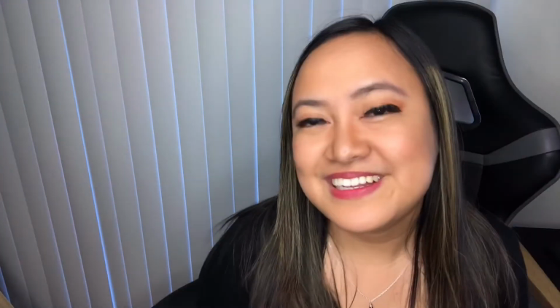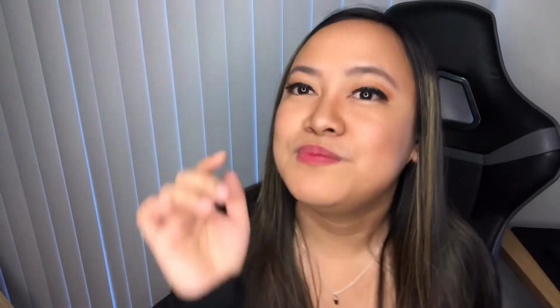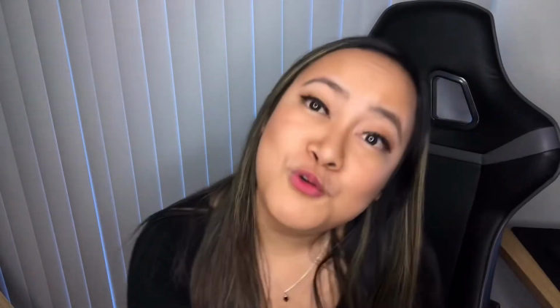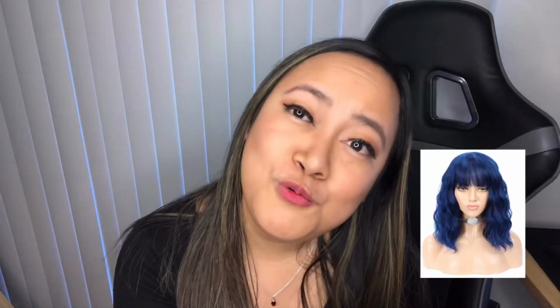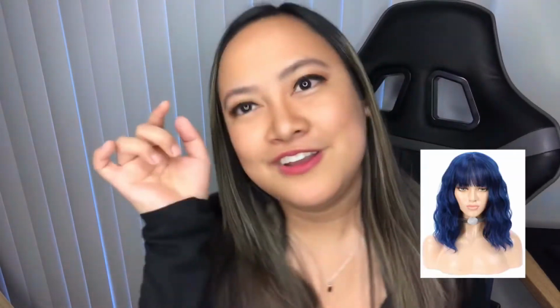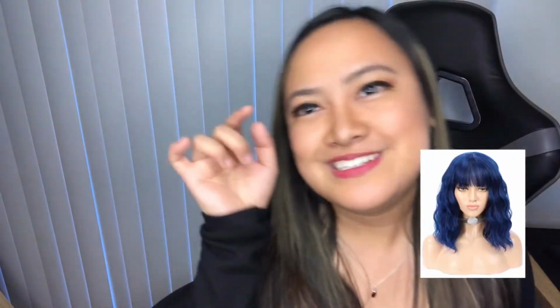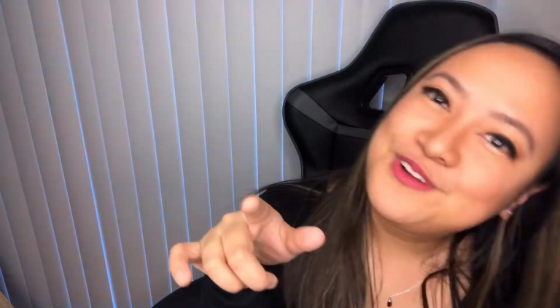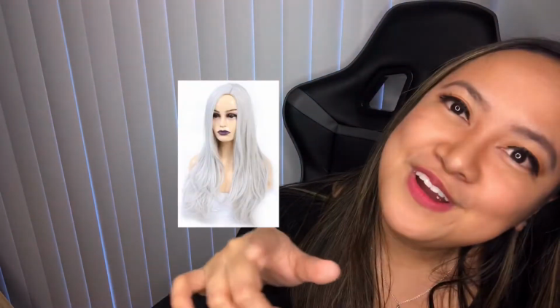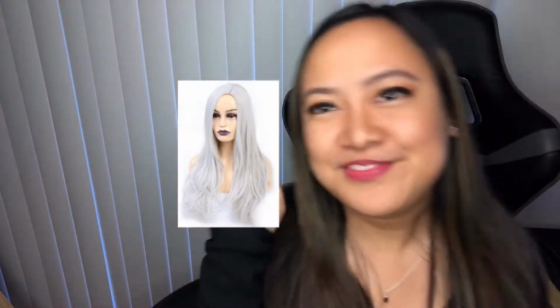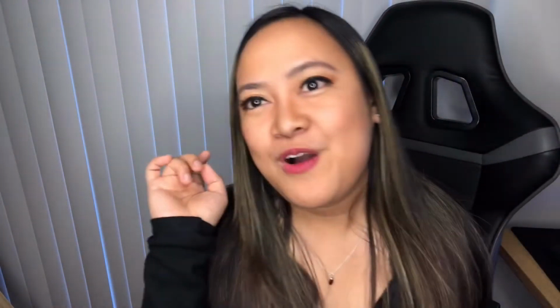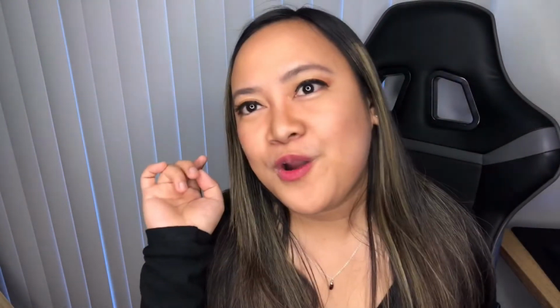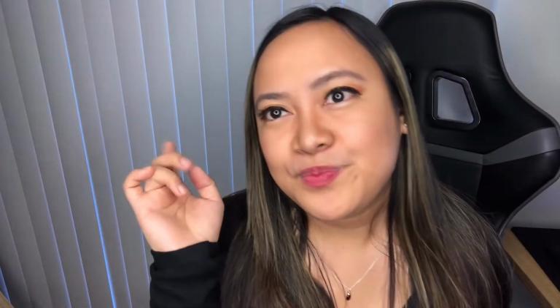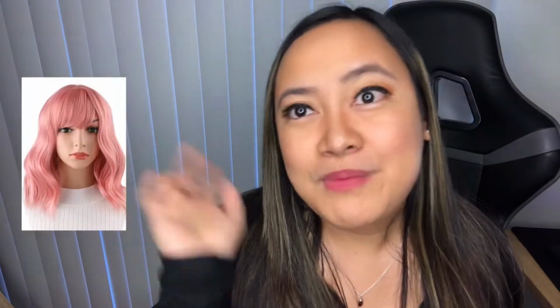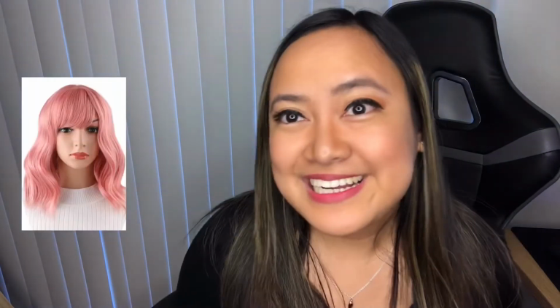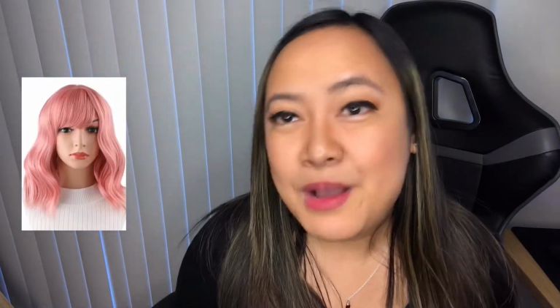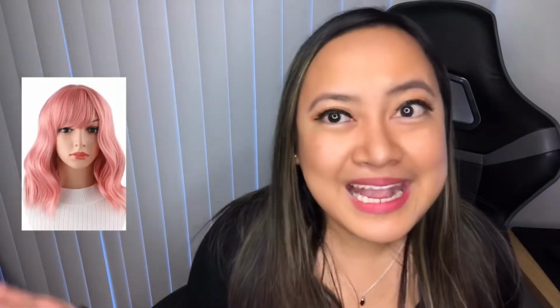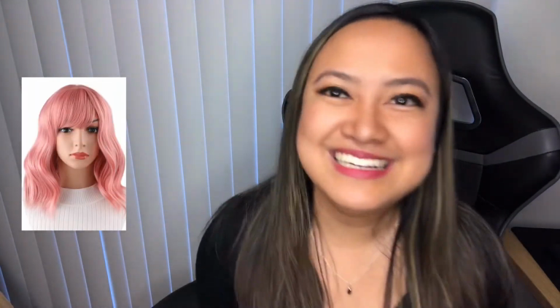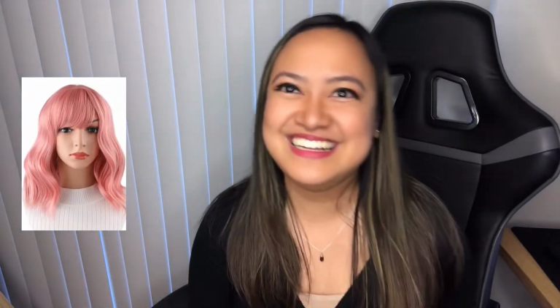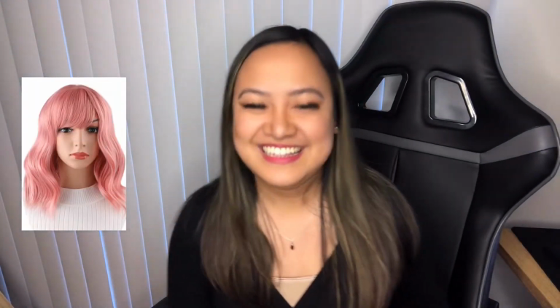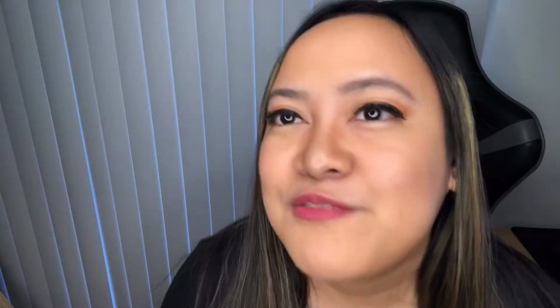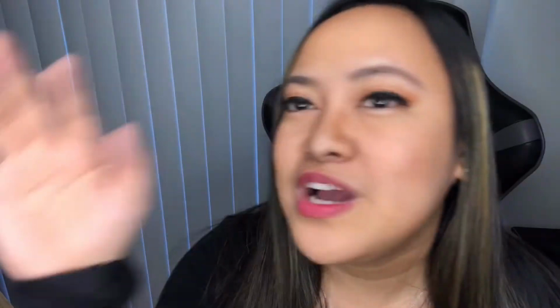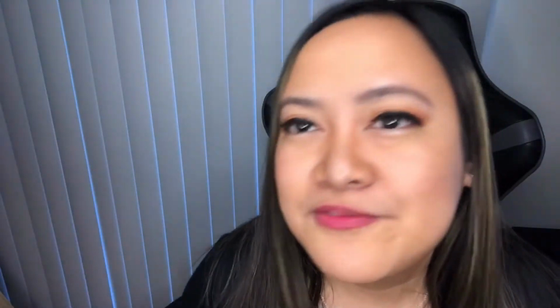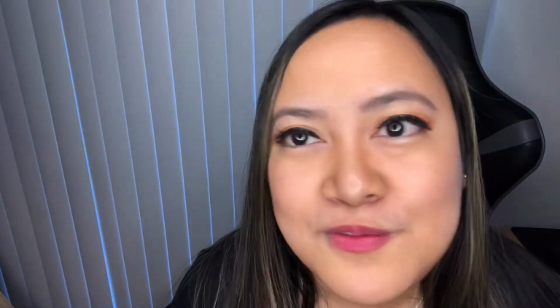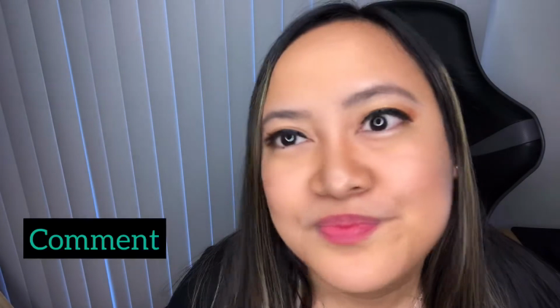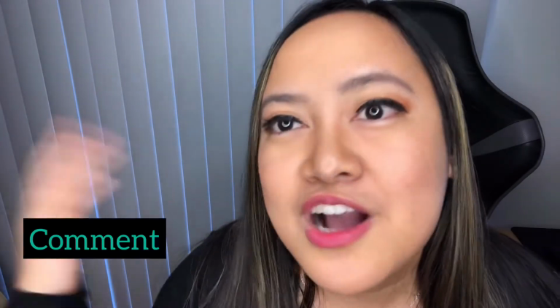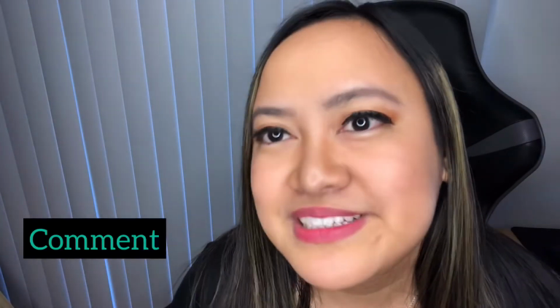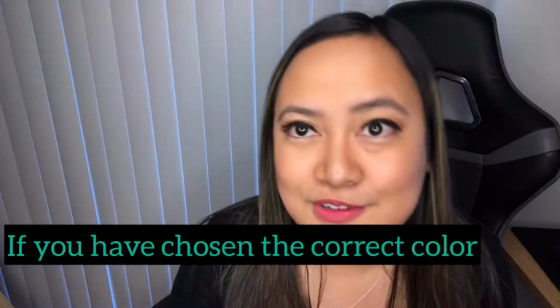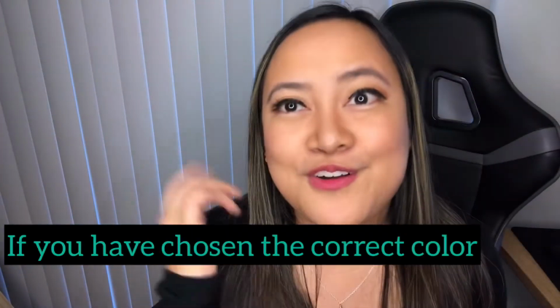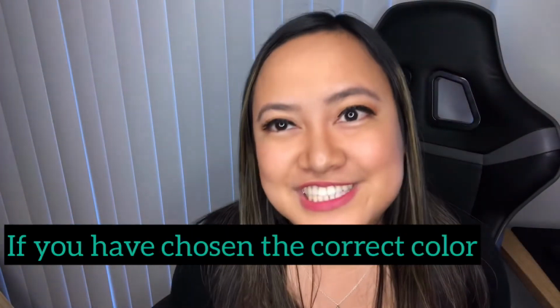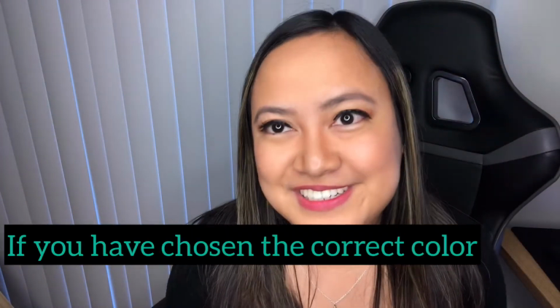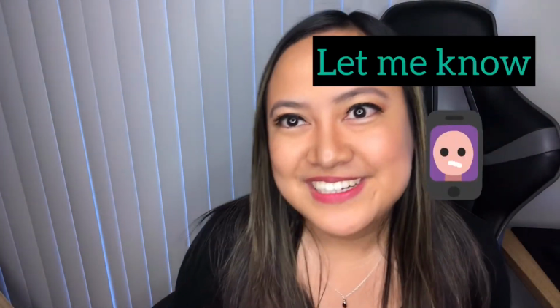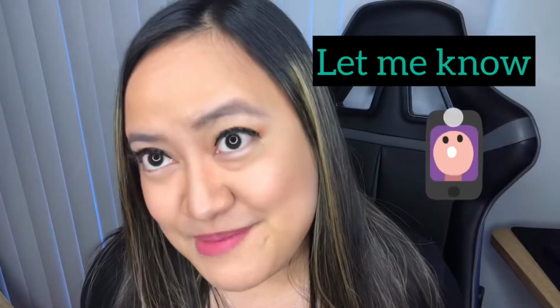It could be blue, silver, or pink. Pink! After you watch the video, comment if you chose the correct color. It's time to learn.